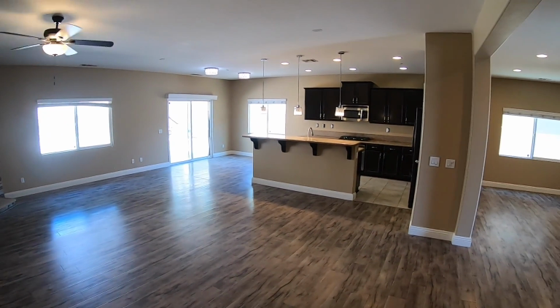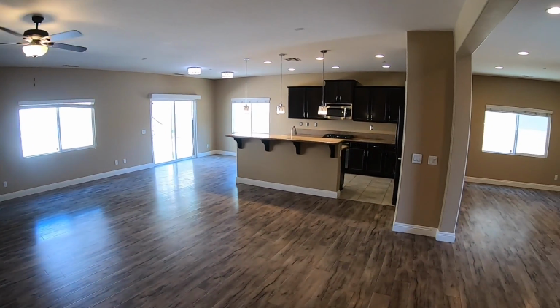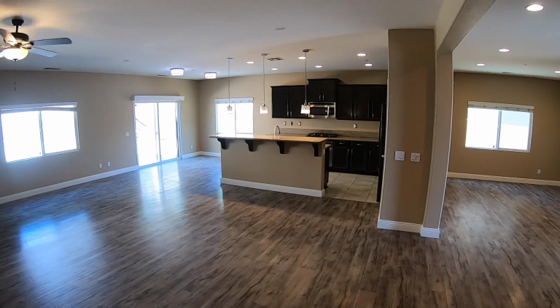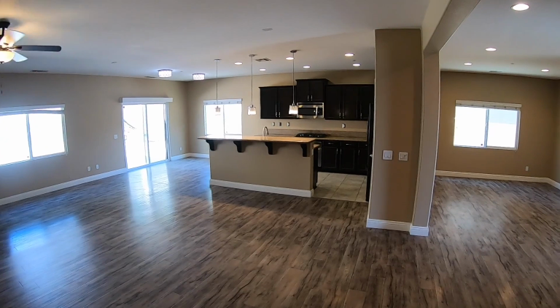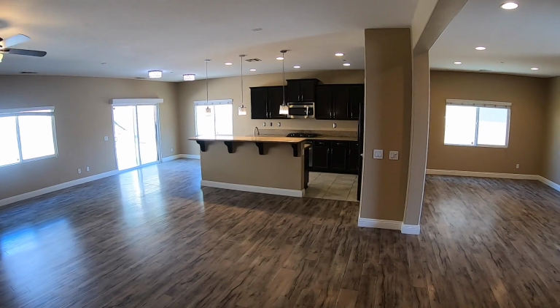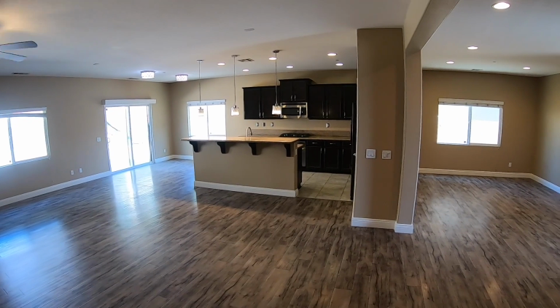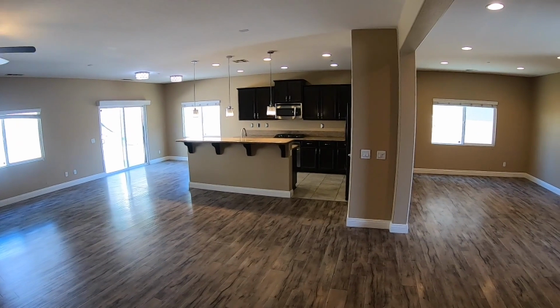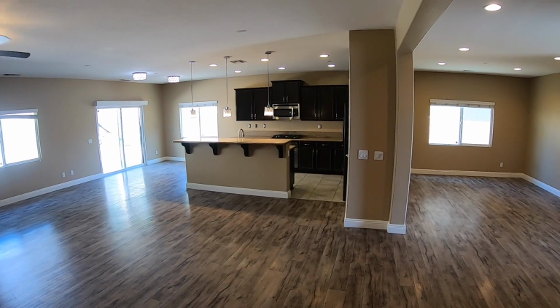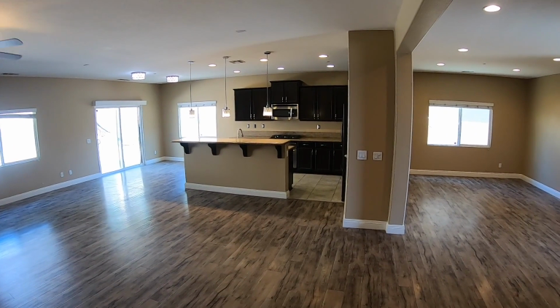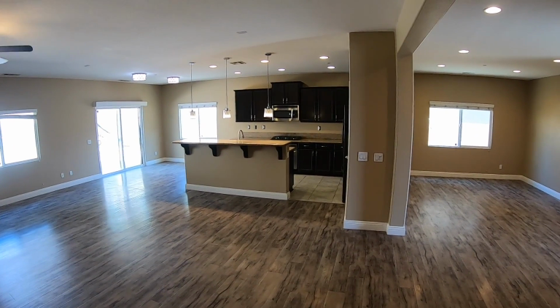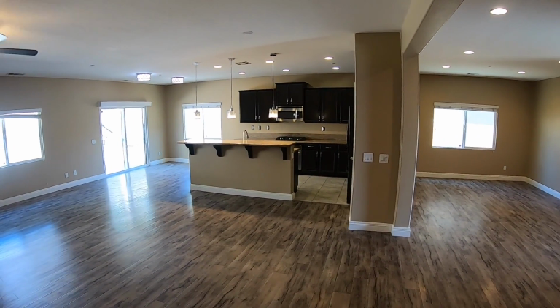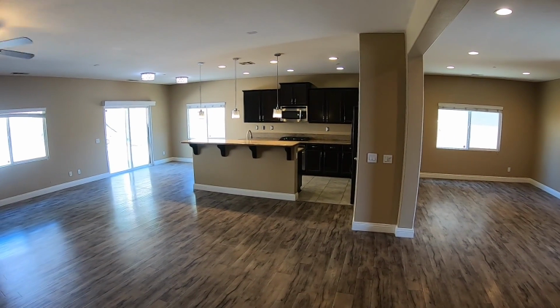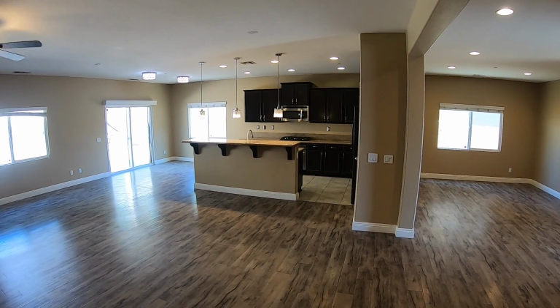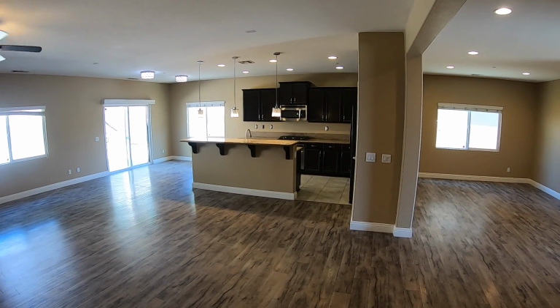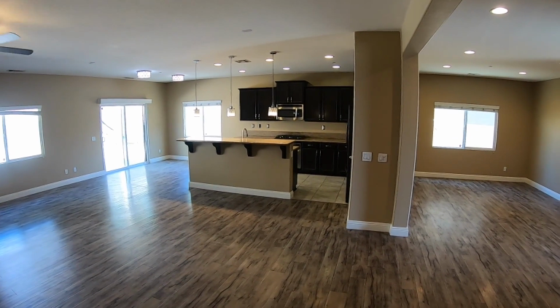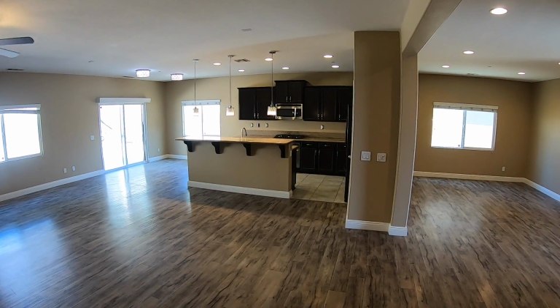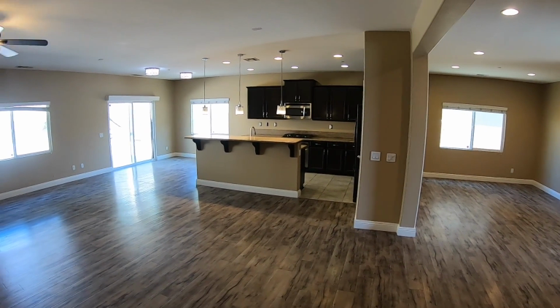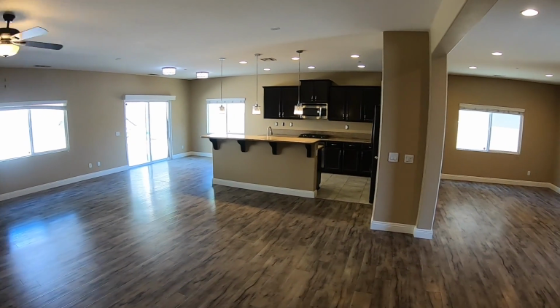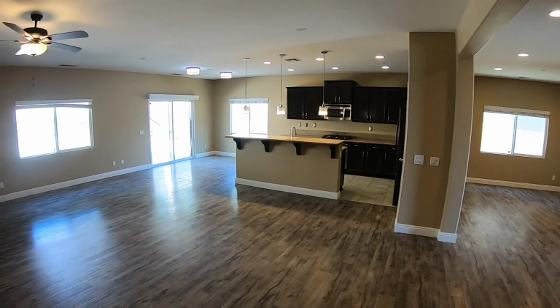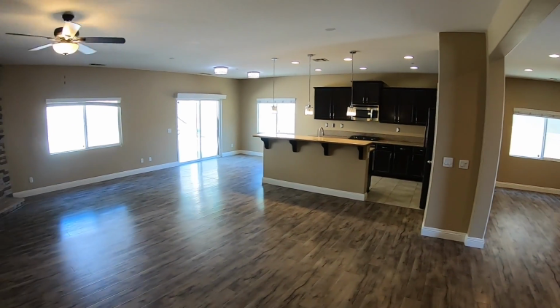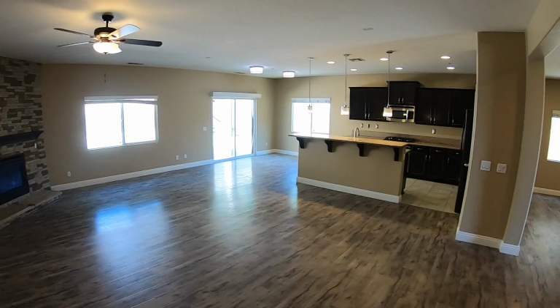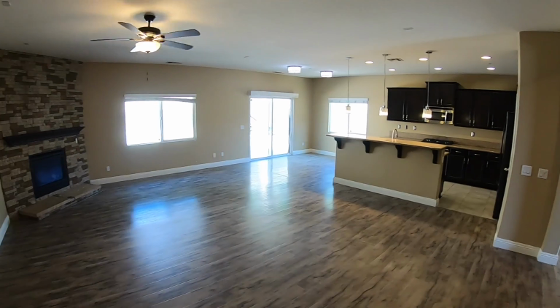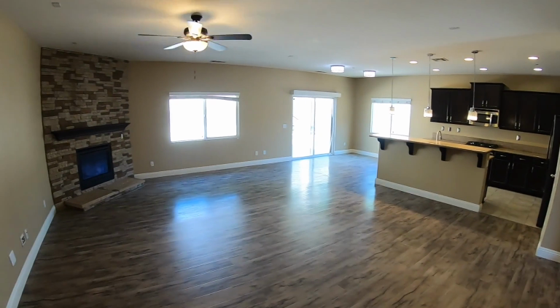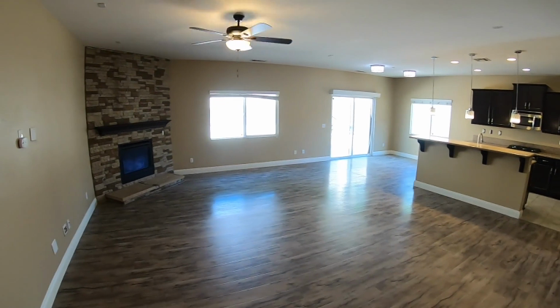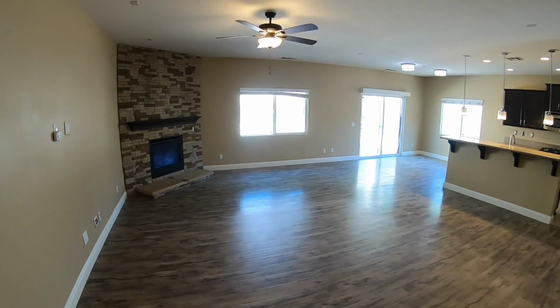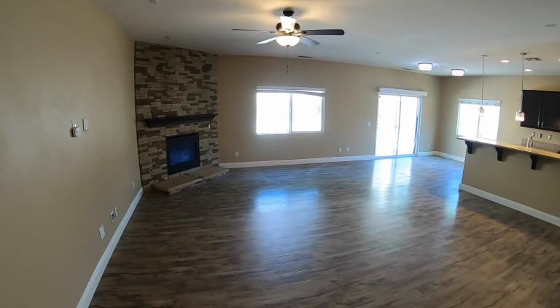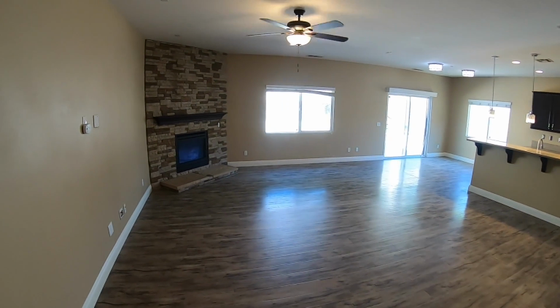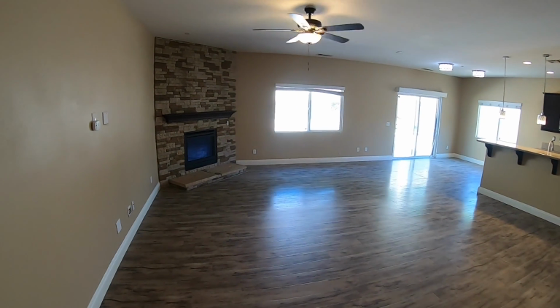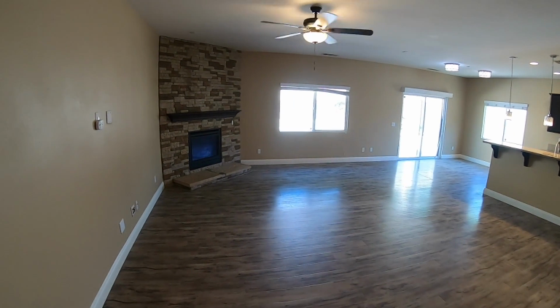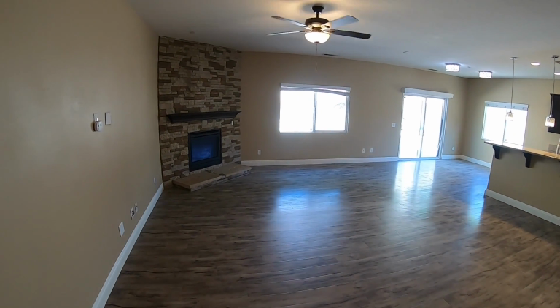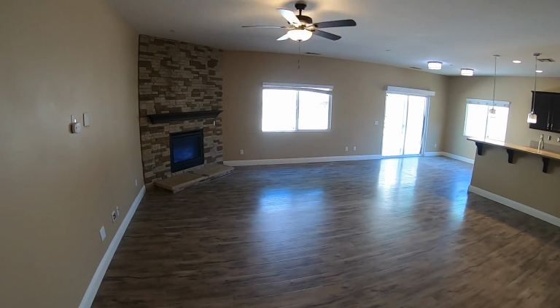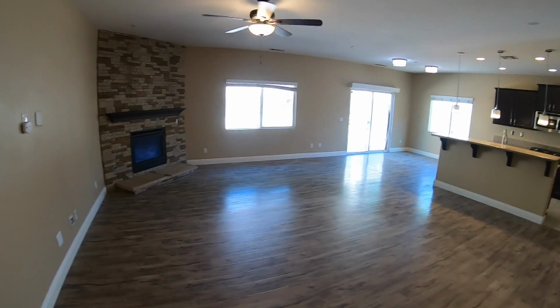We have an island in the middle with a bar area, stainless steel appliances, and a beautiful fireplace. There's also a ceiling fan in the great room.